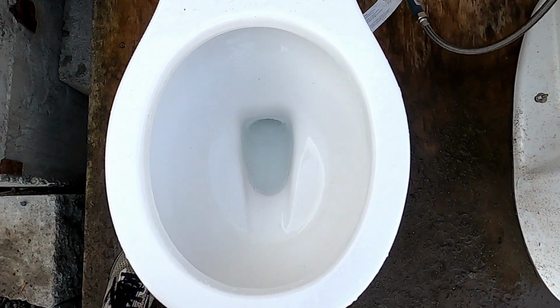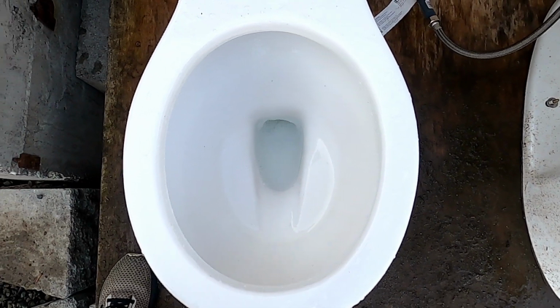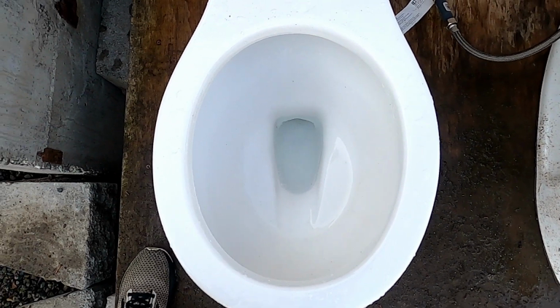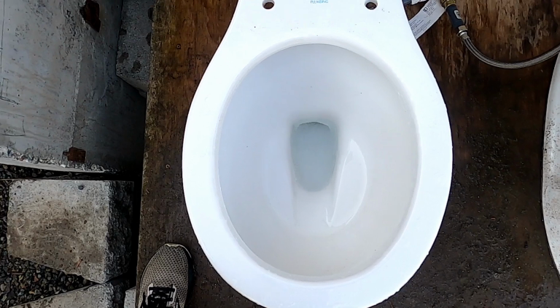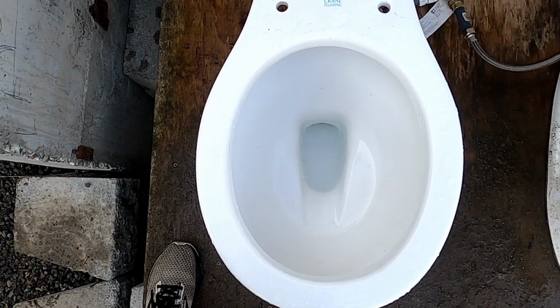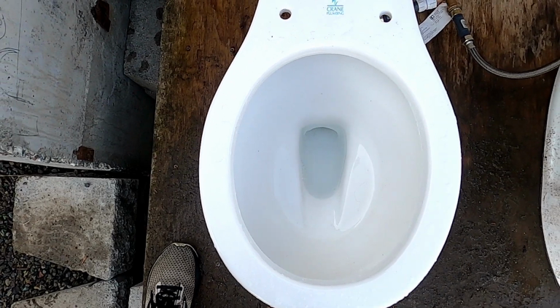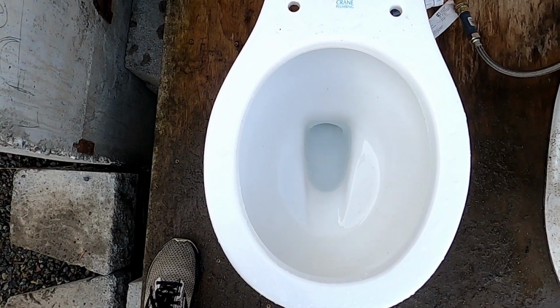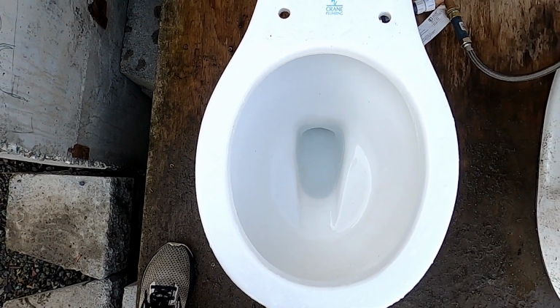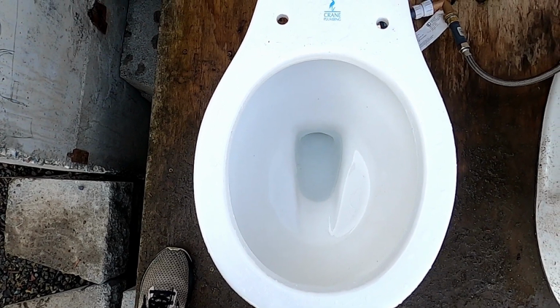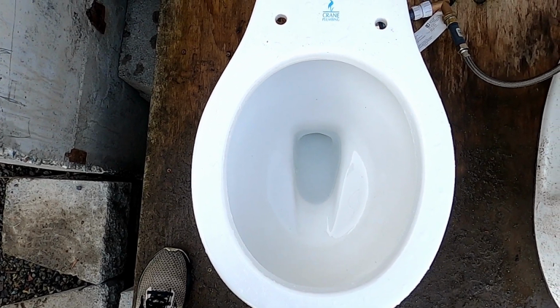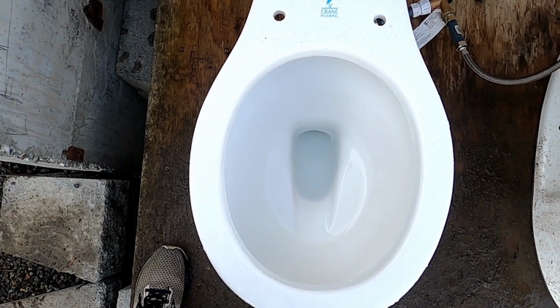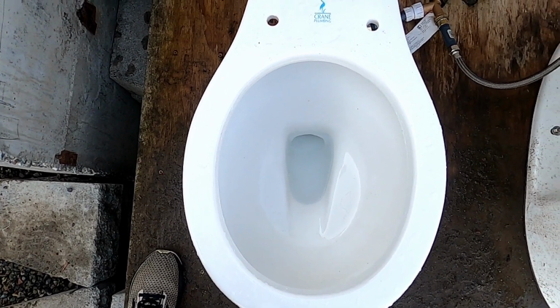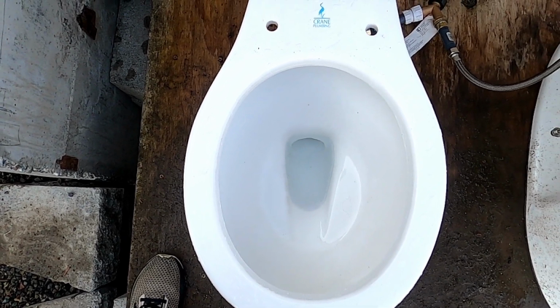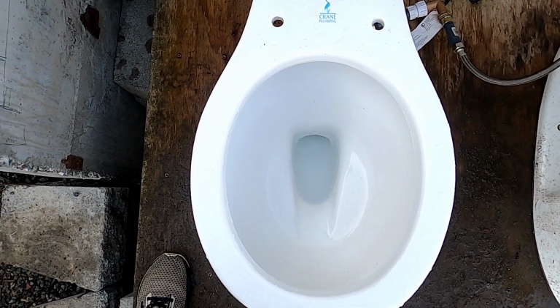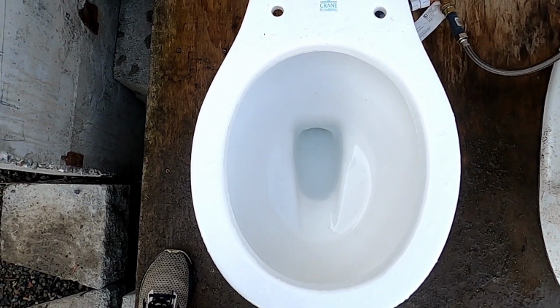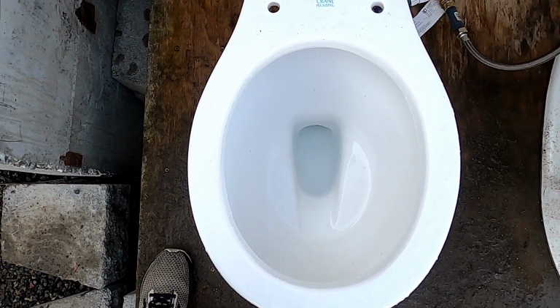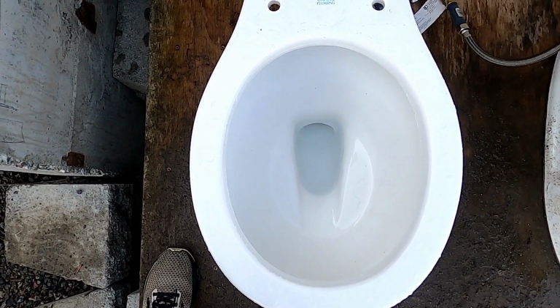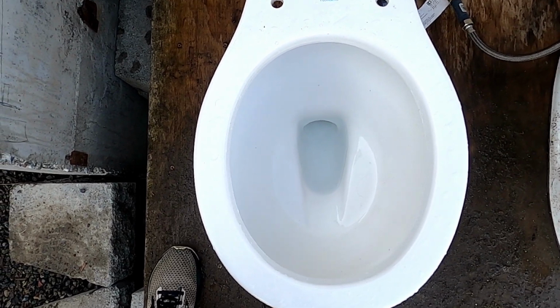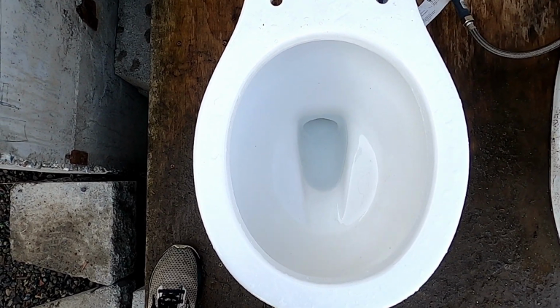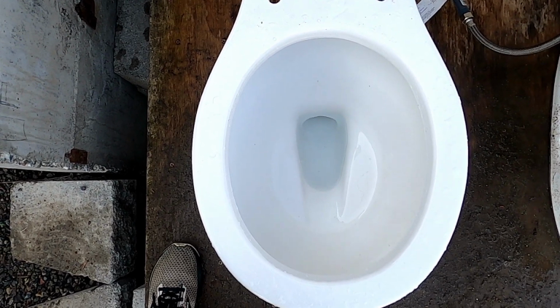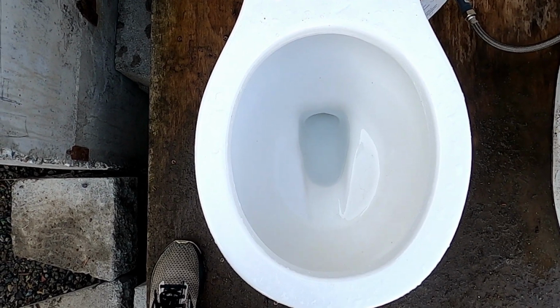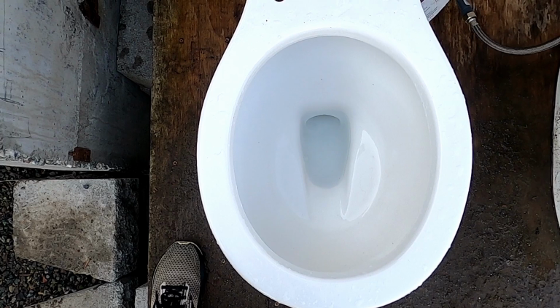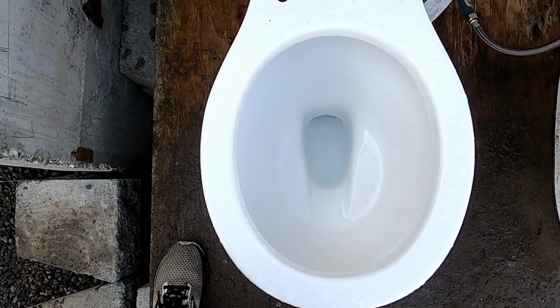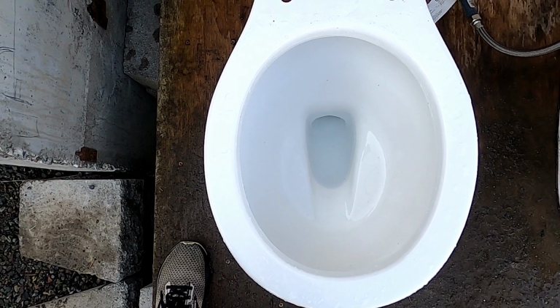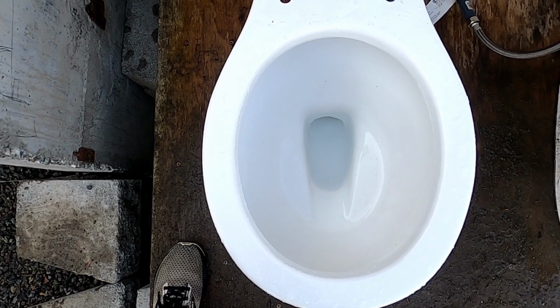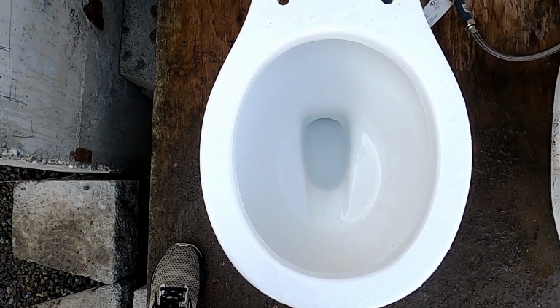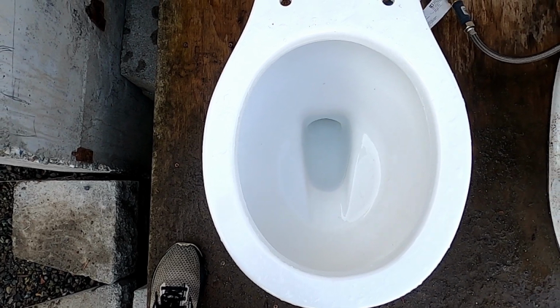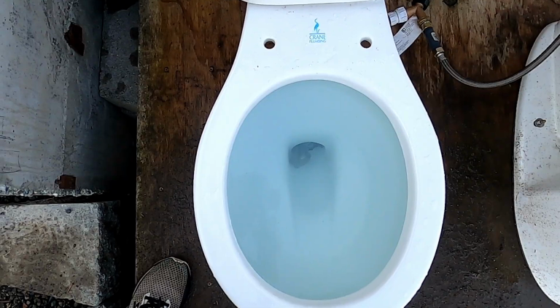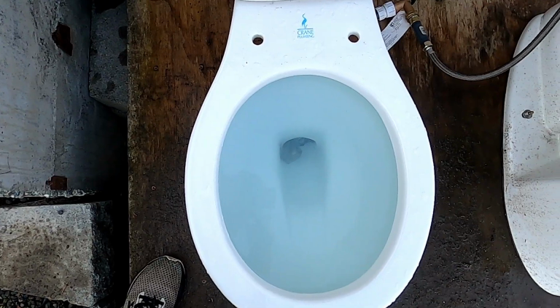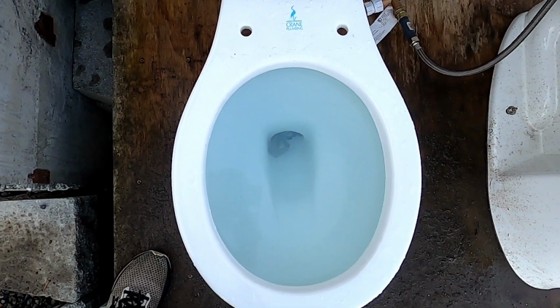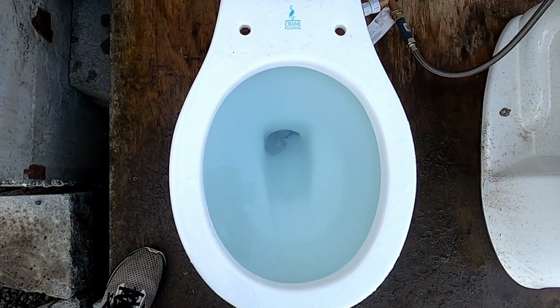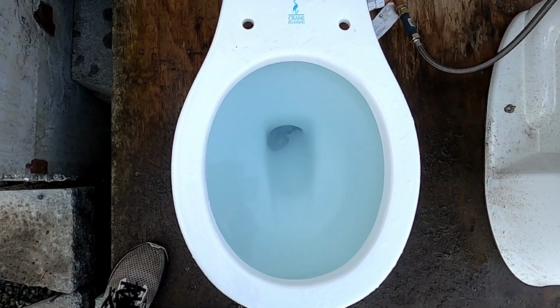Now, for the last flush, I'm going to overflow it. I'll be back while the bowl is almost overflowed and the tank is full. Let's overflow it.